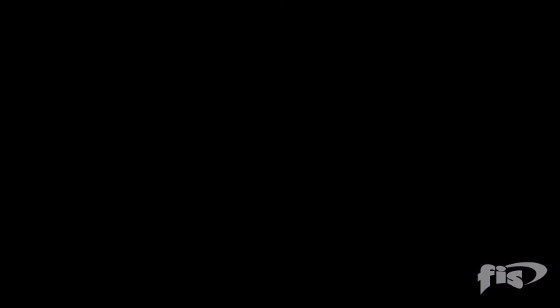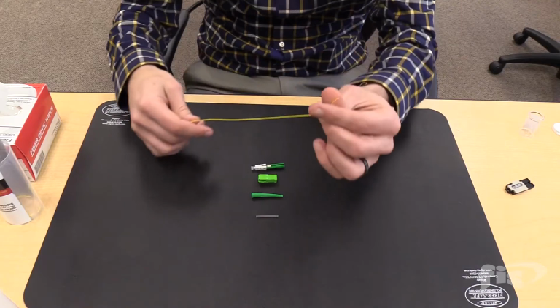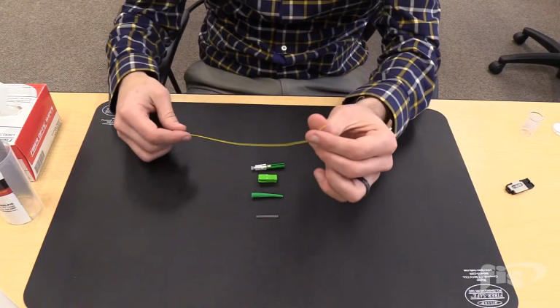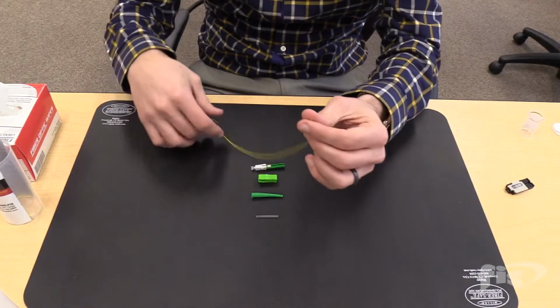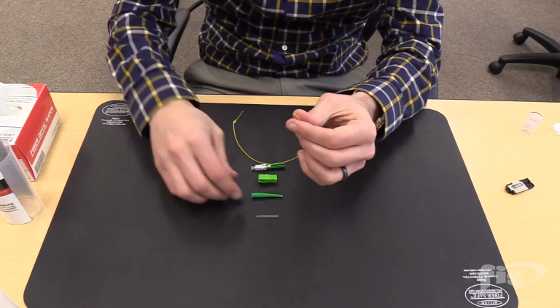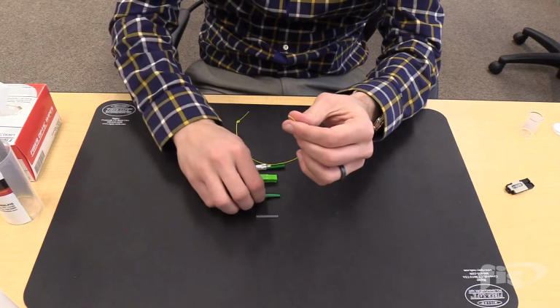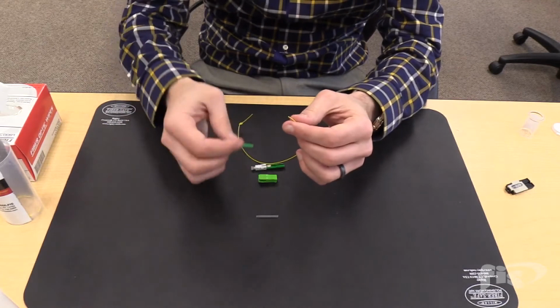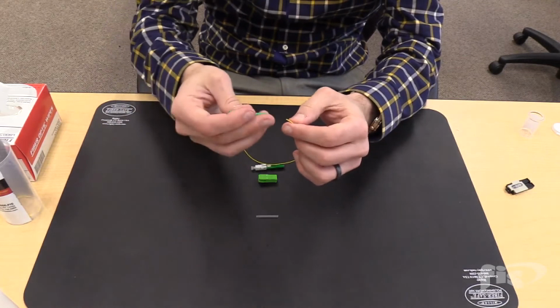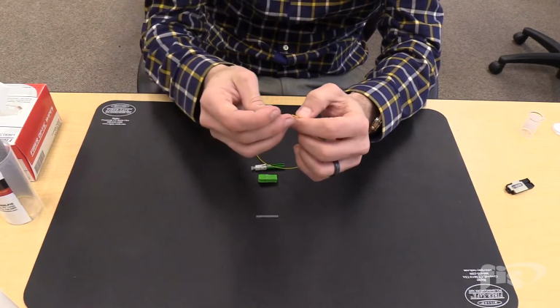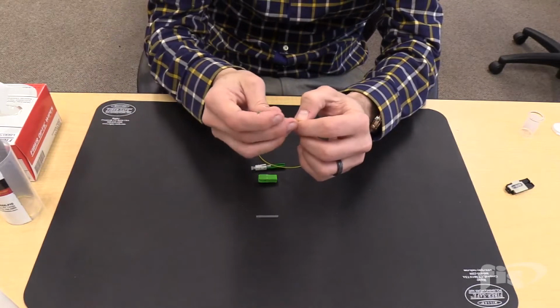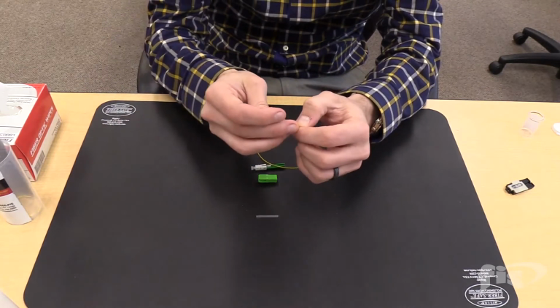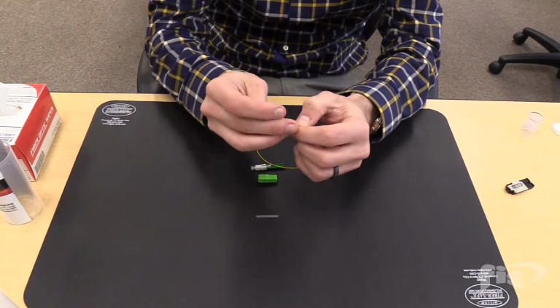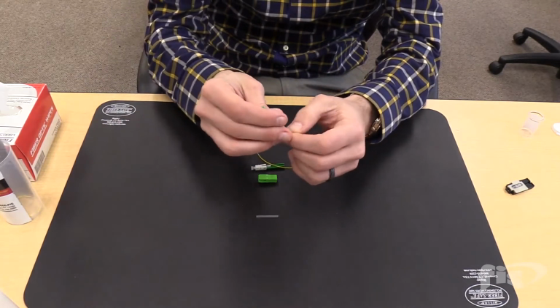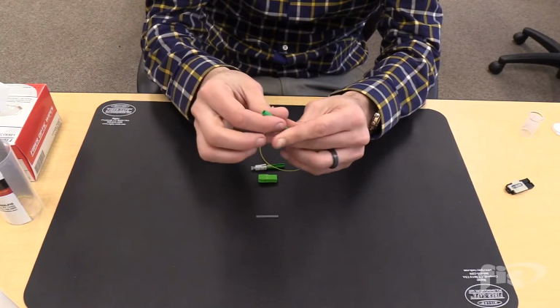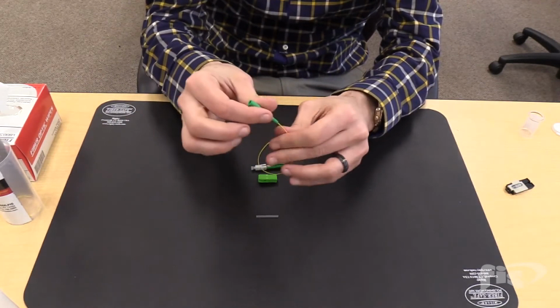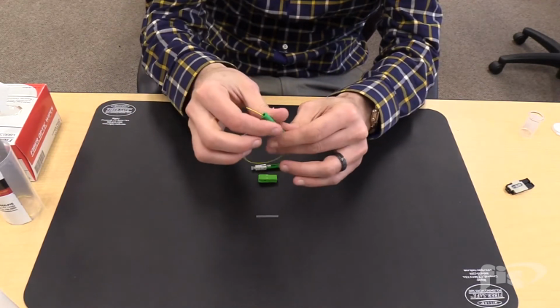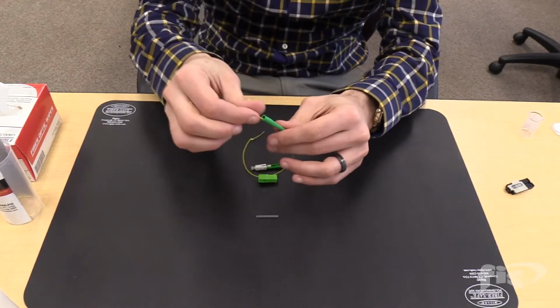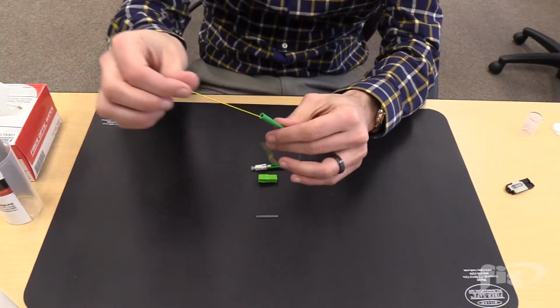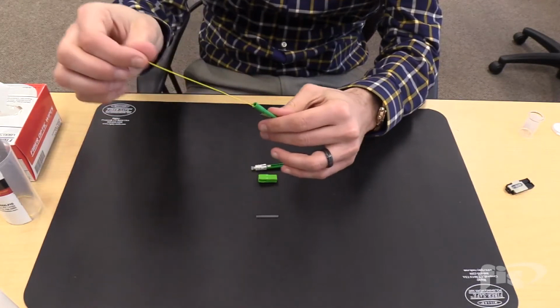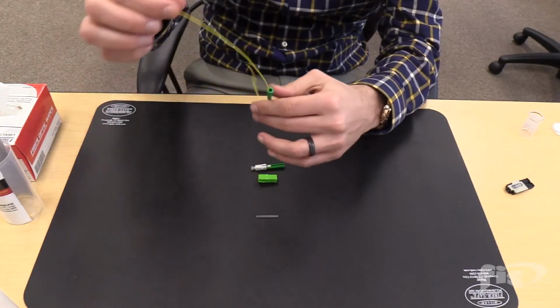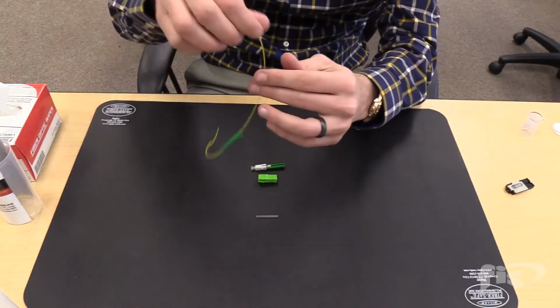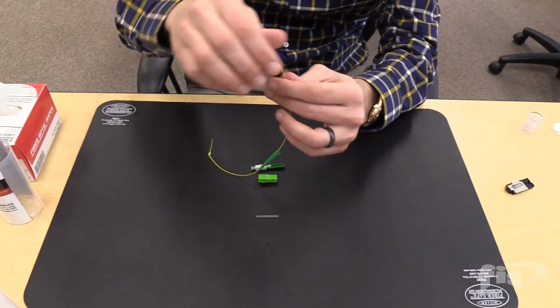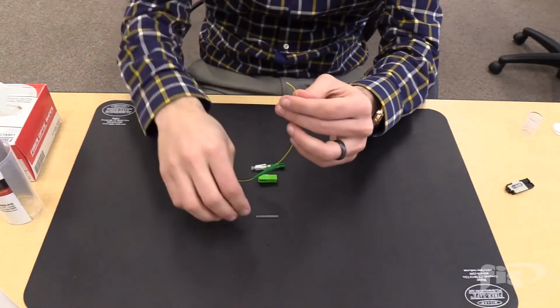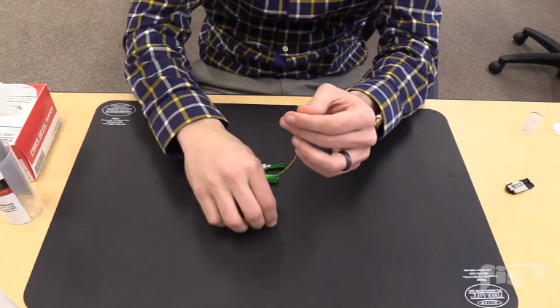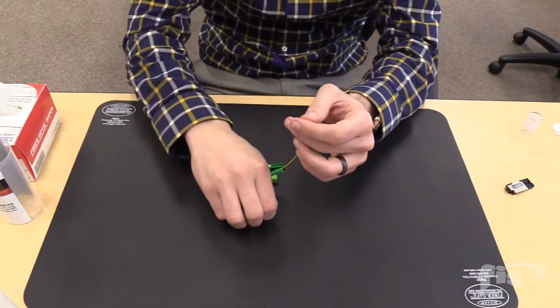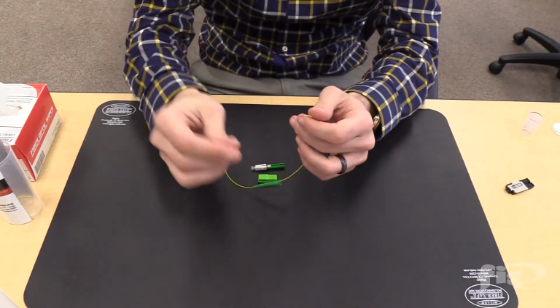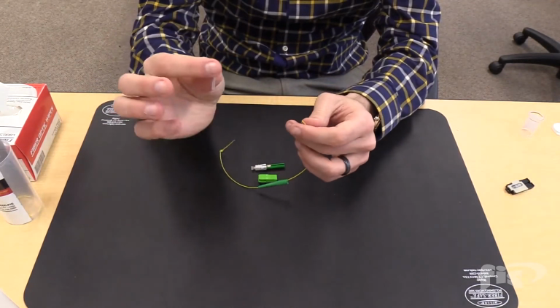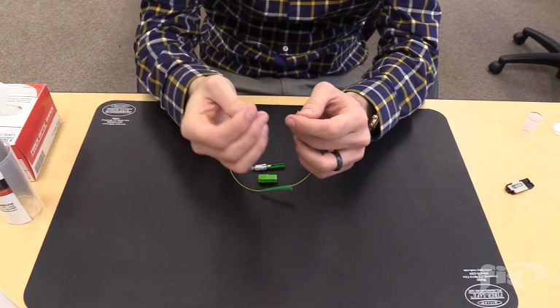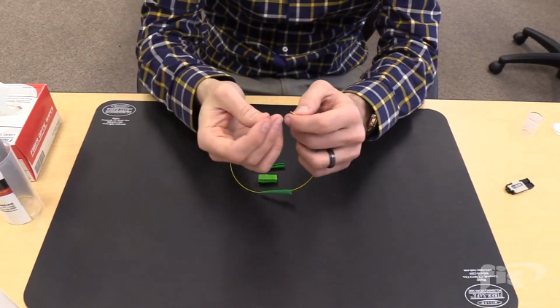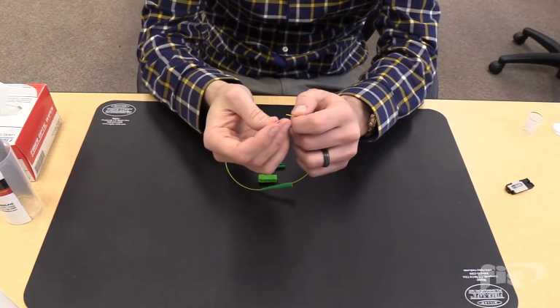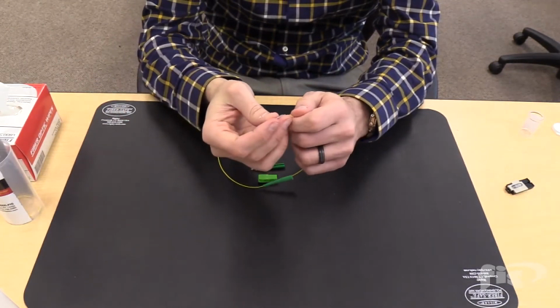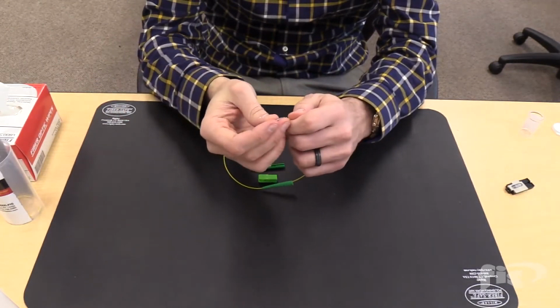Take the field fiber and assemble the back of the connector. First, slide the 900-micron boot, then slide the 27-millimeter splice sleeve.